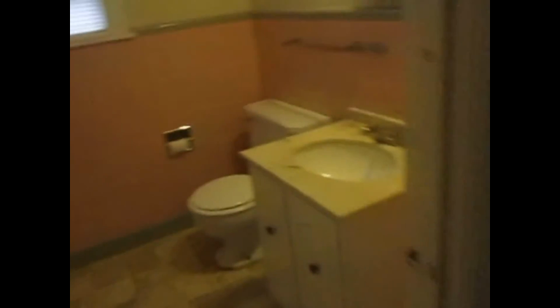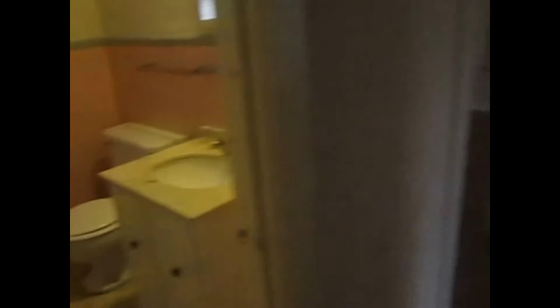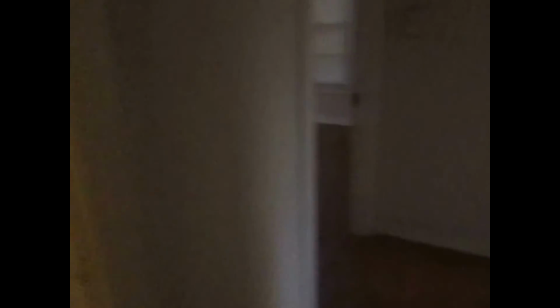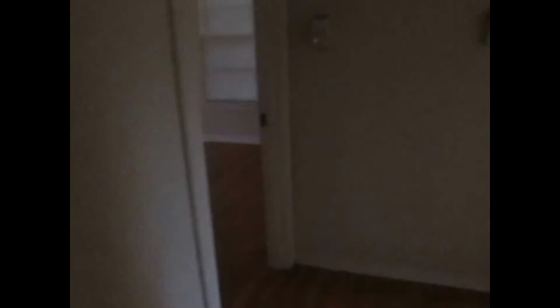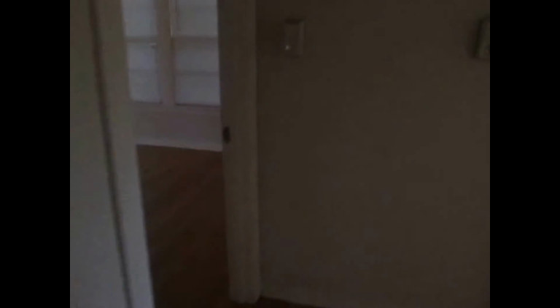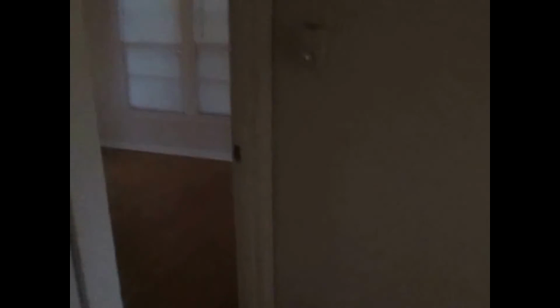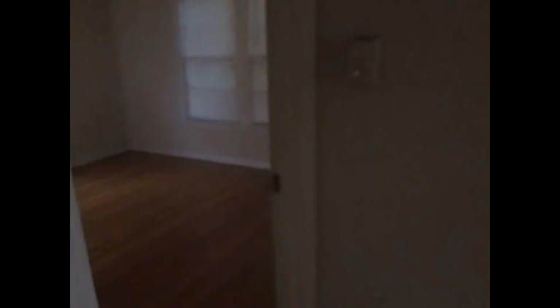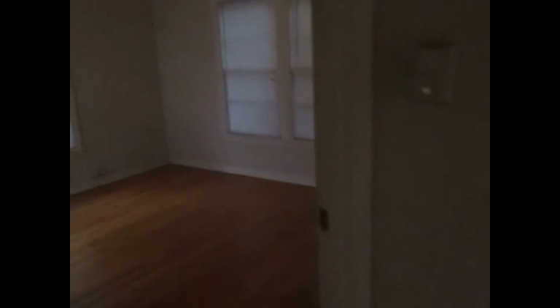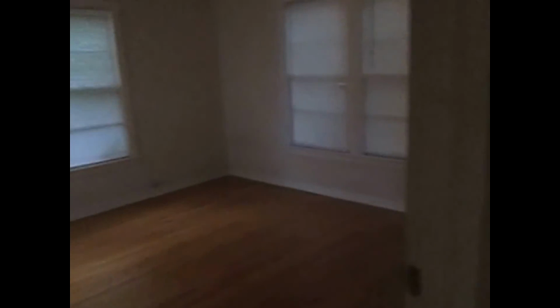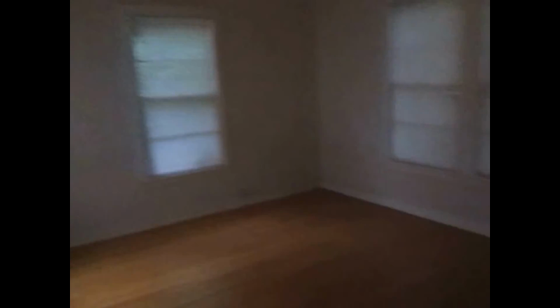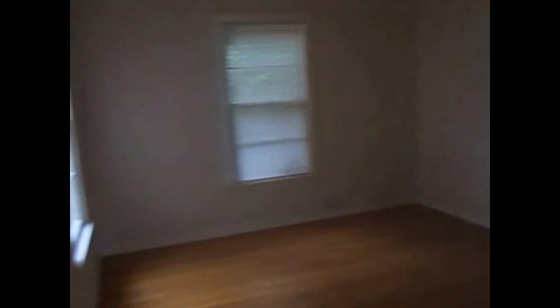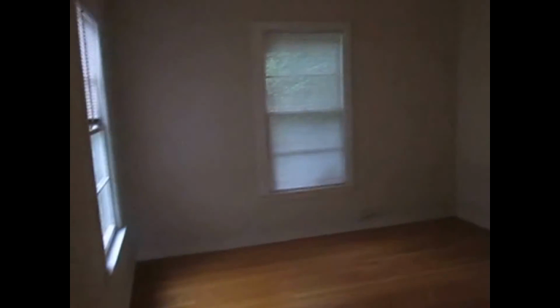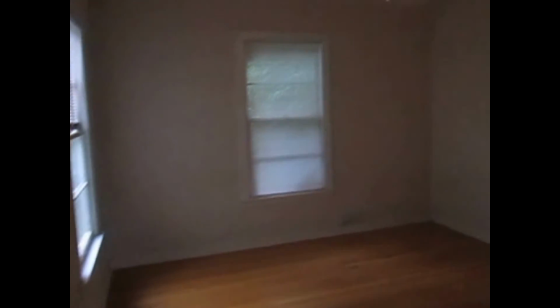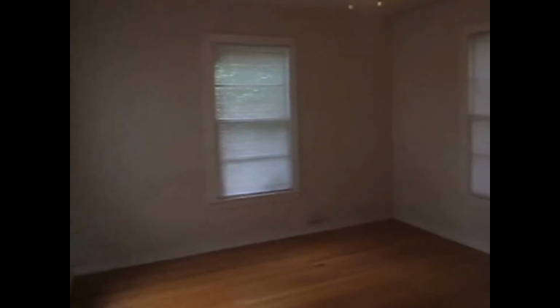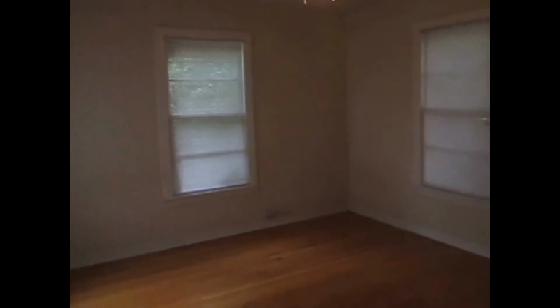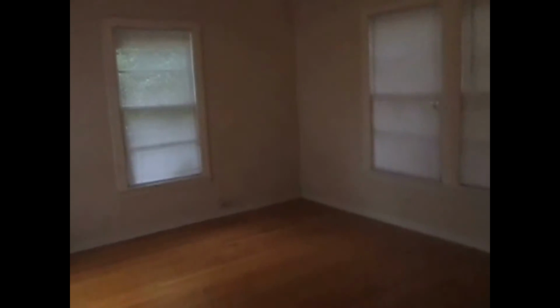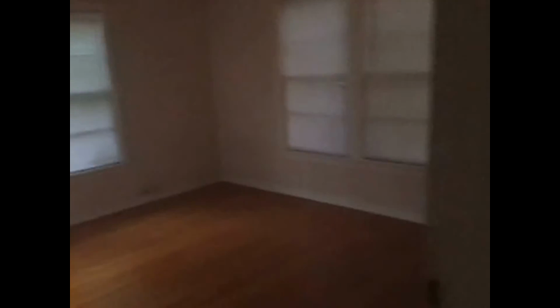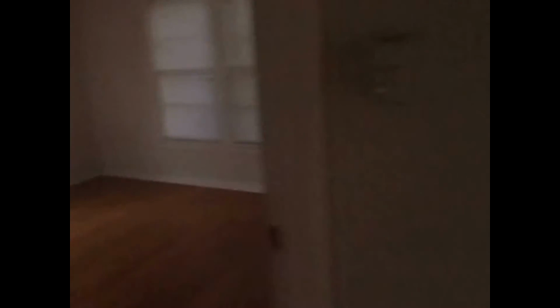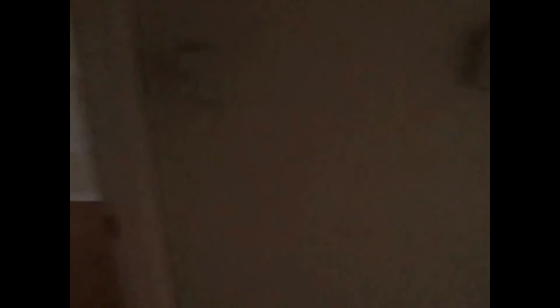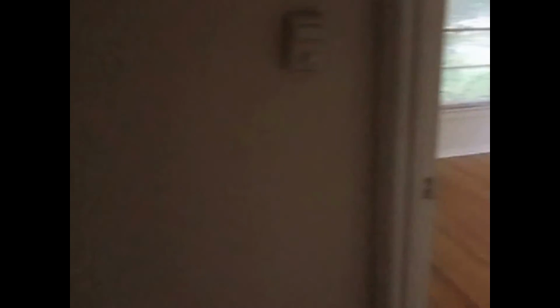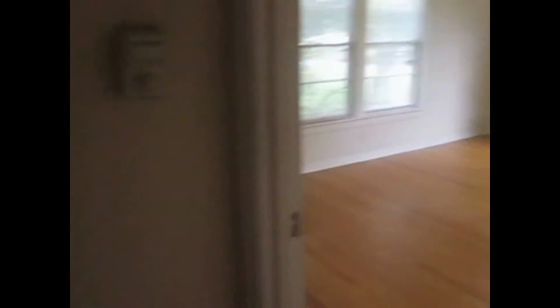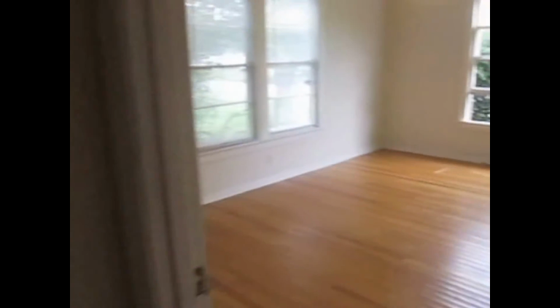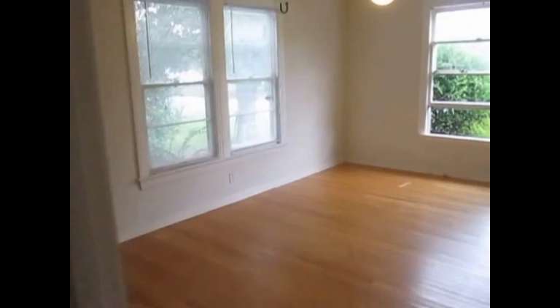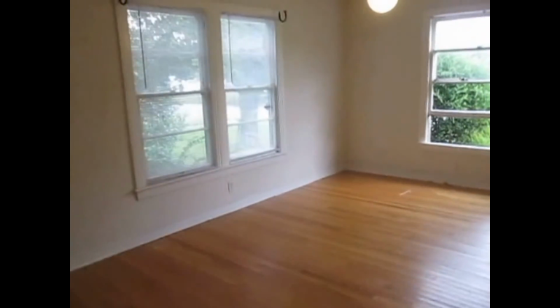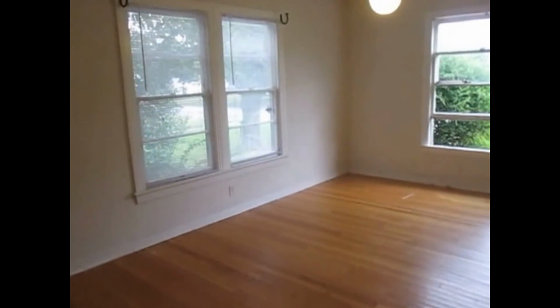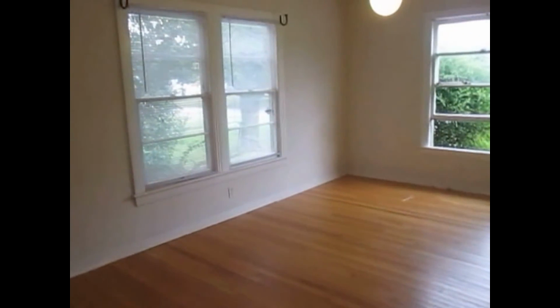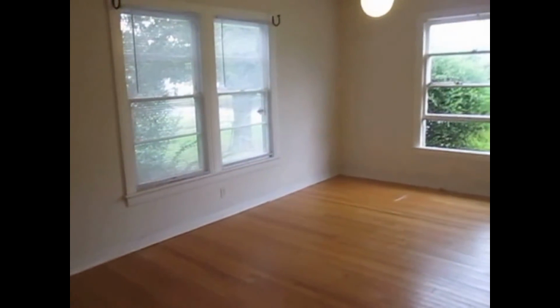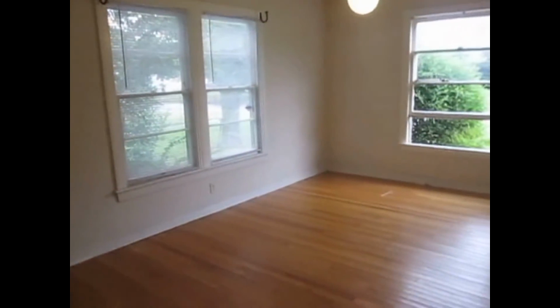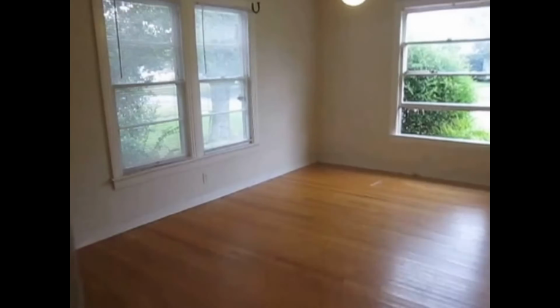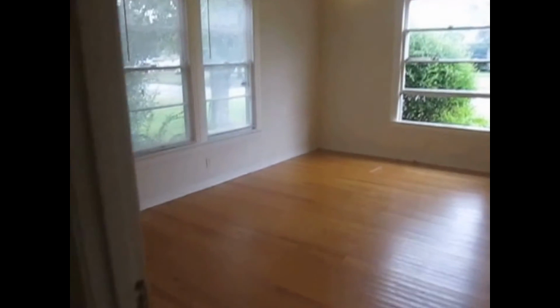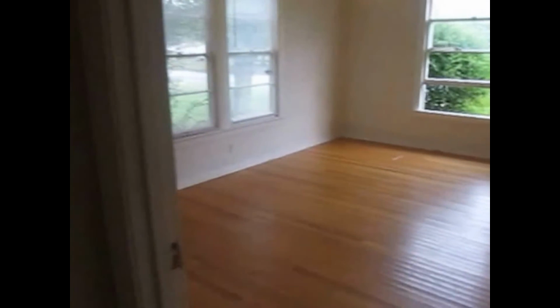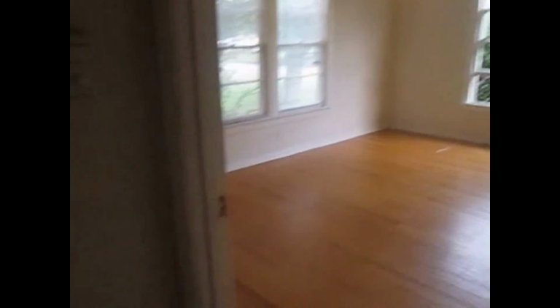To the left here is one of the bedrooms — it has wood floors and a standard closet. And to the right is the other bedroom, also with wood floors and a standard closet.